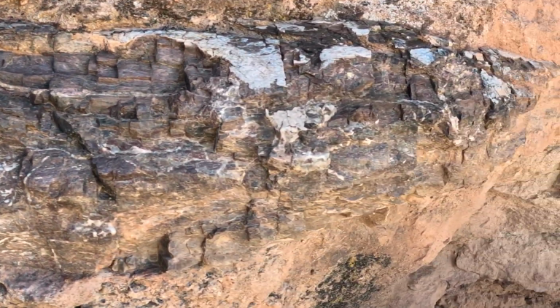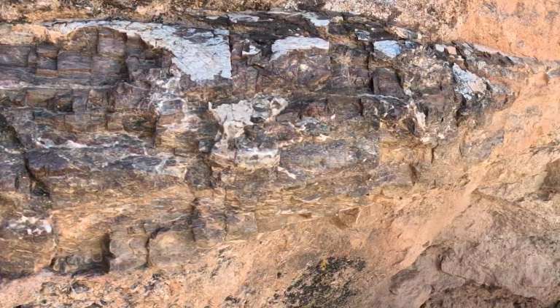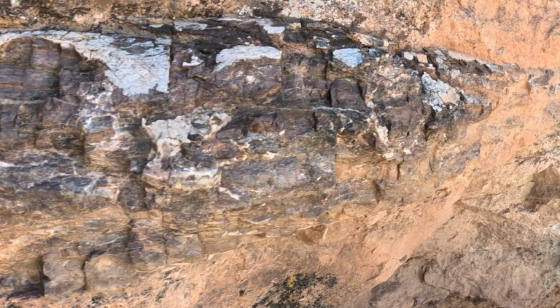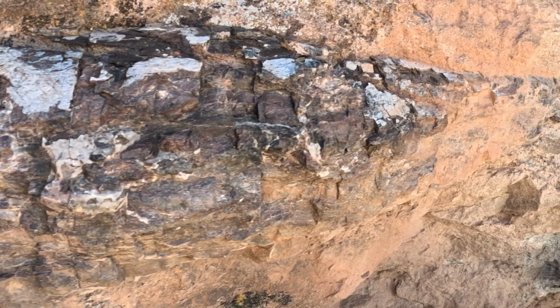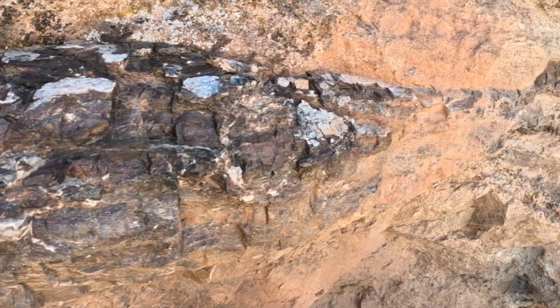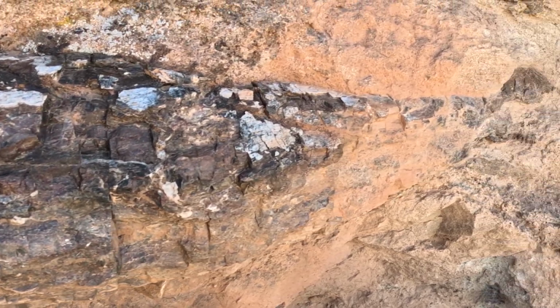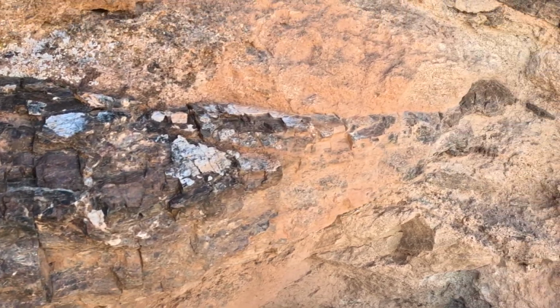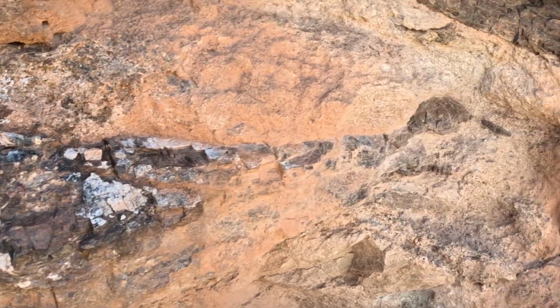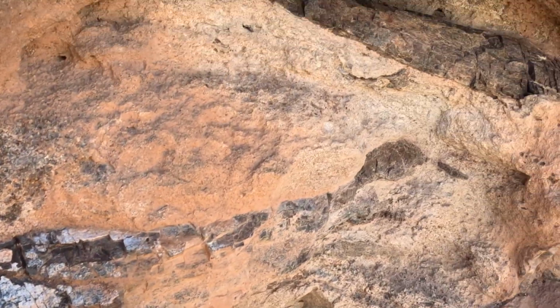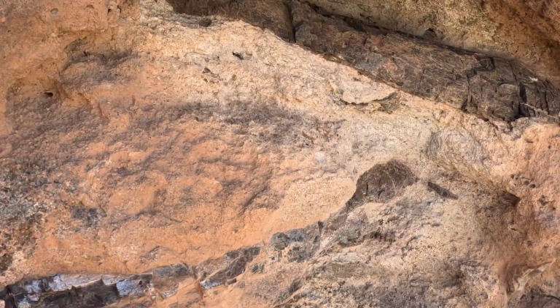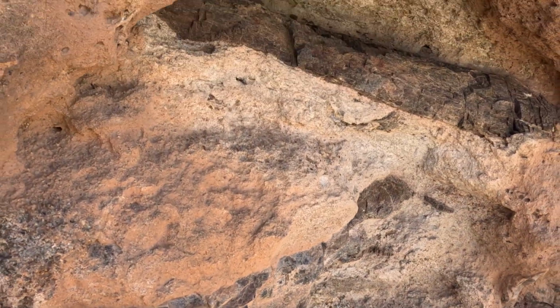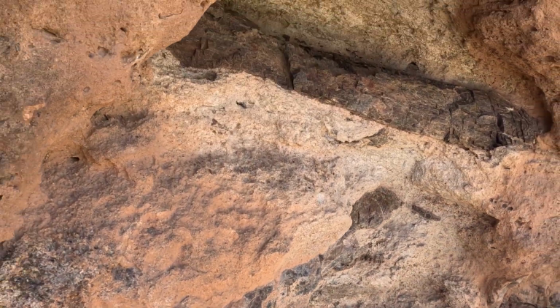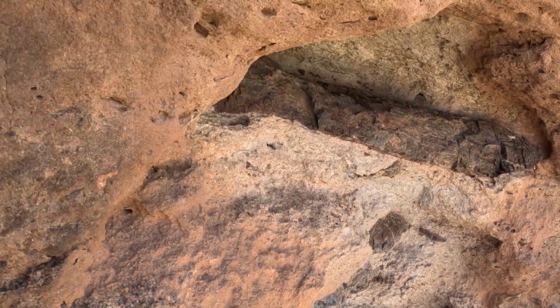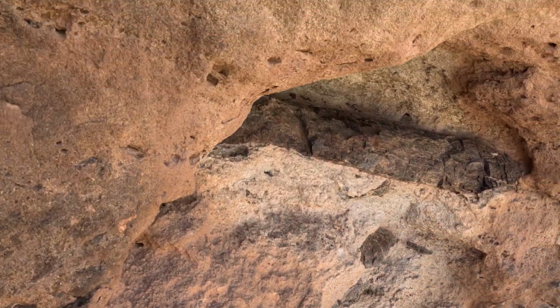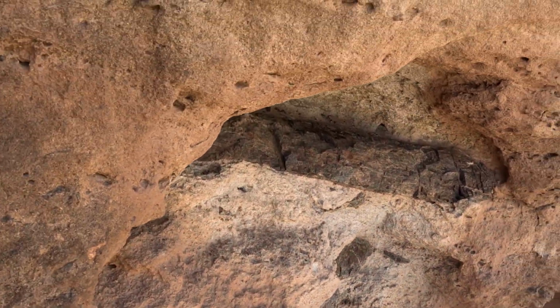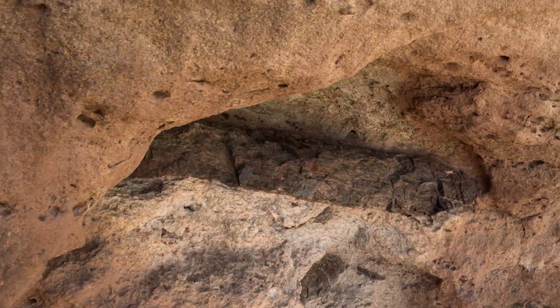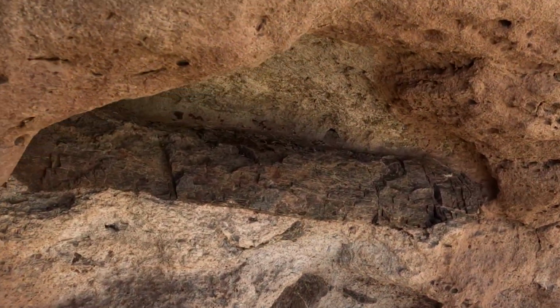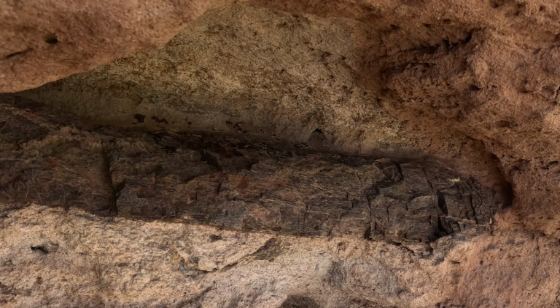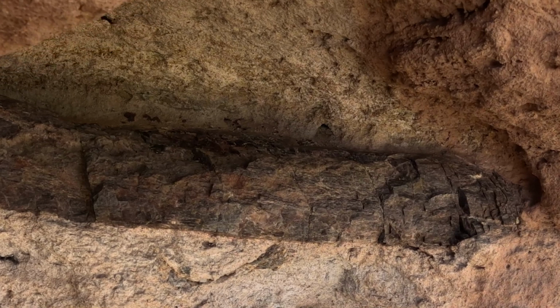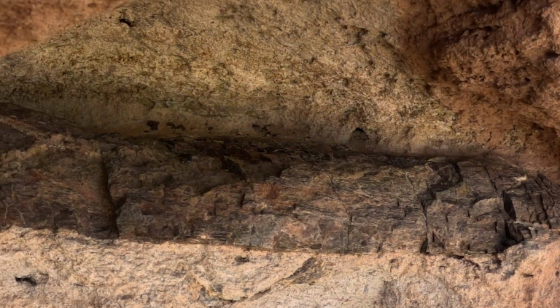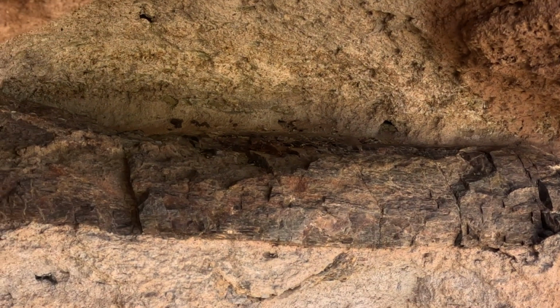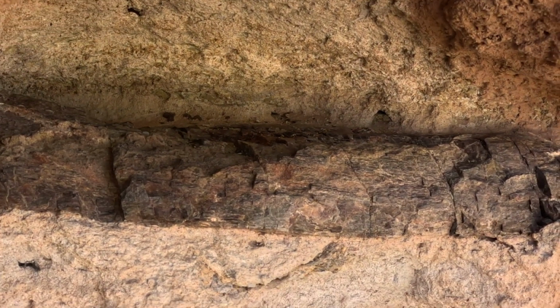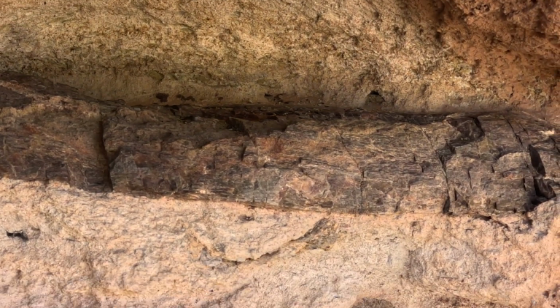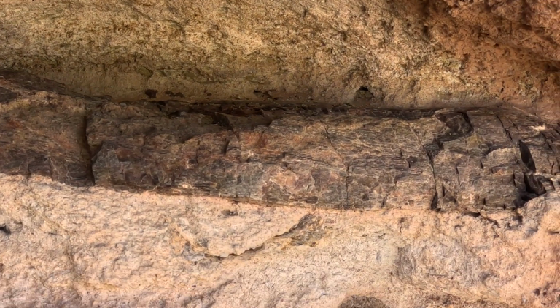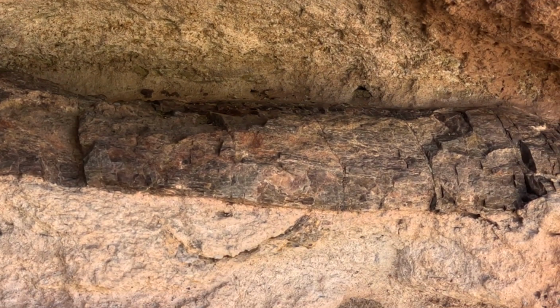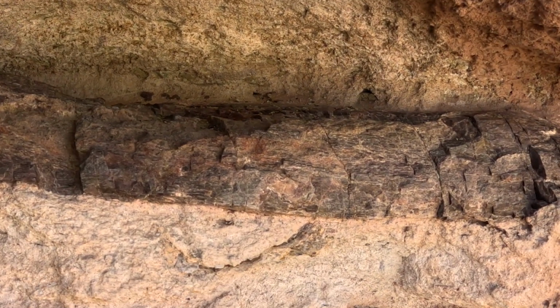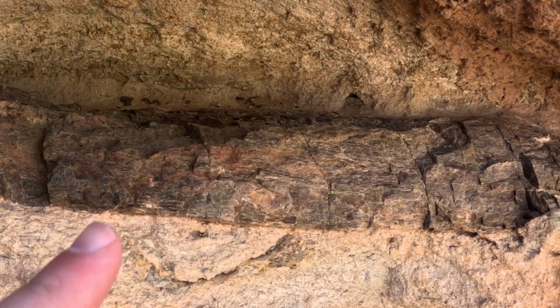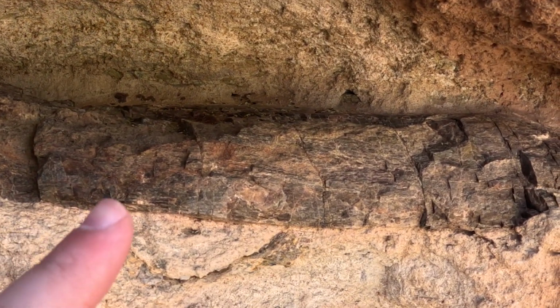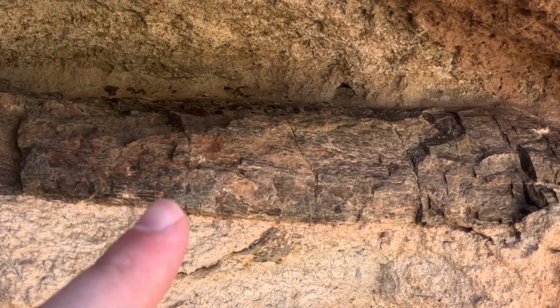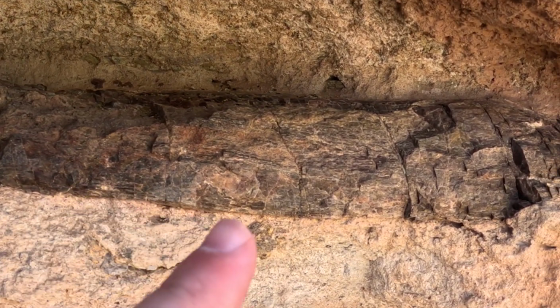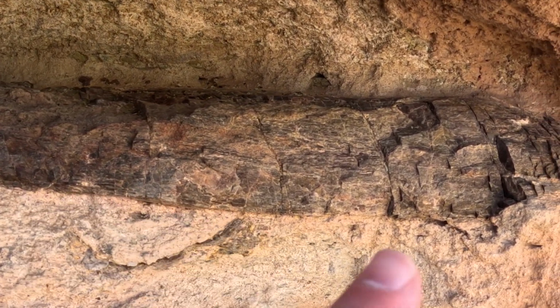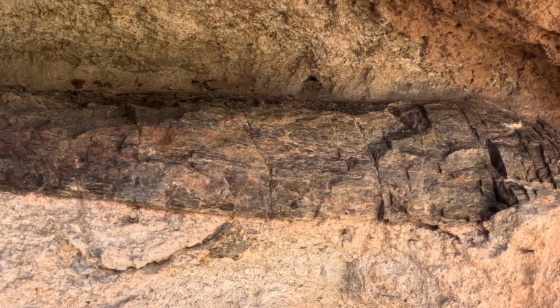So you can see right there that a paleontologist has worked on this. They've prepped it. They've added some stabilizers and clues to make sure that it stays.